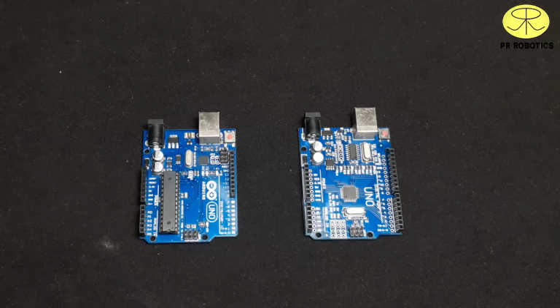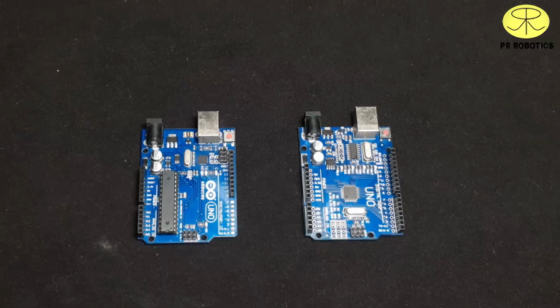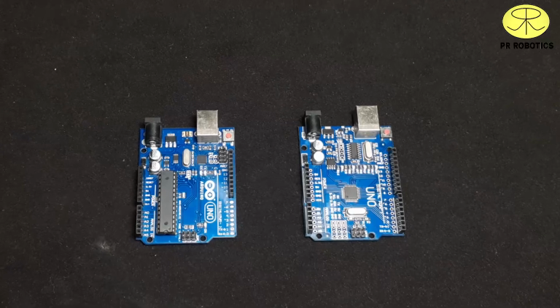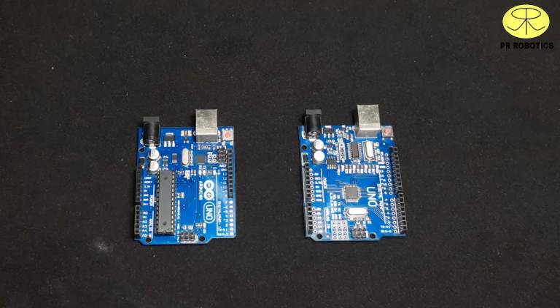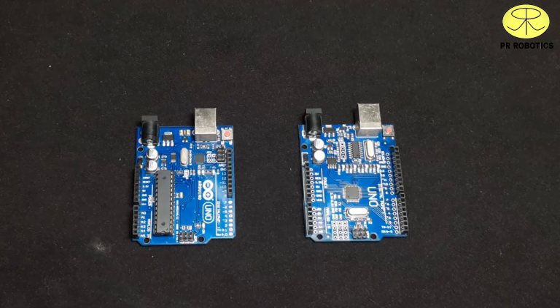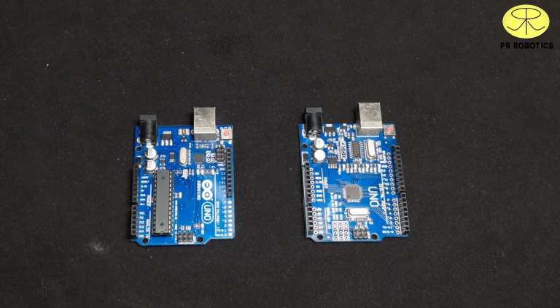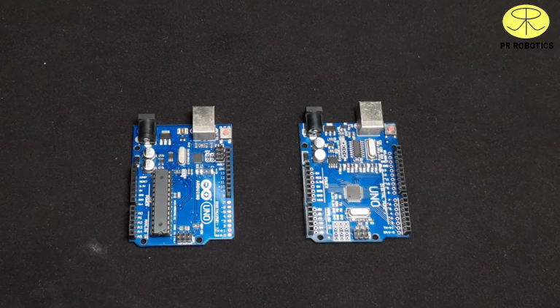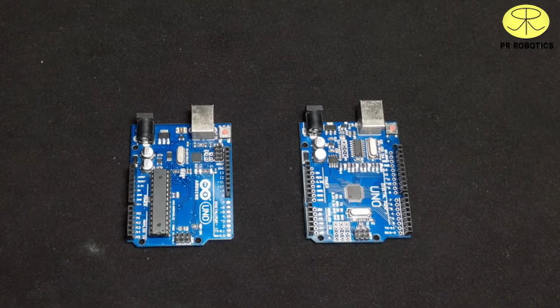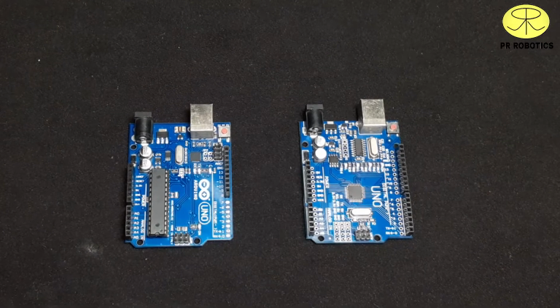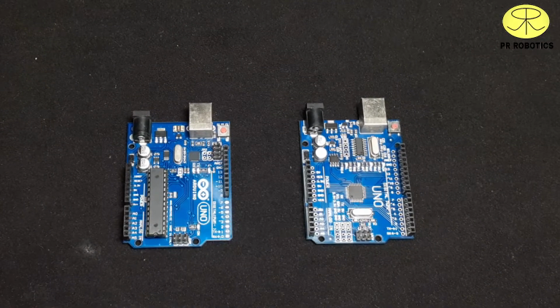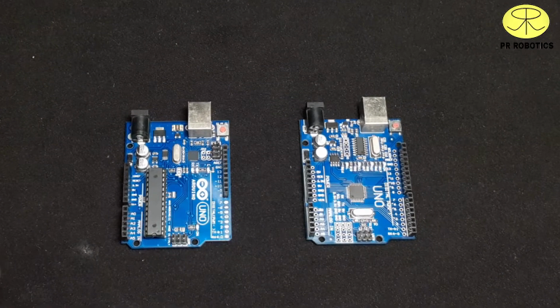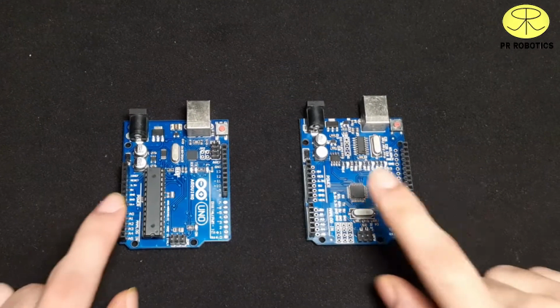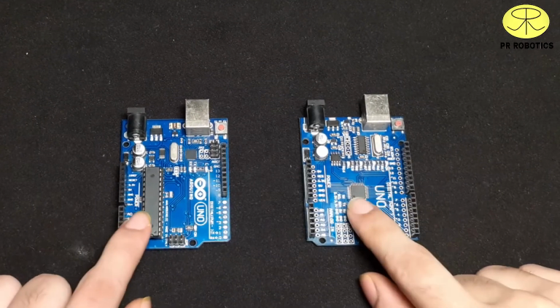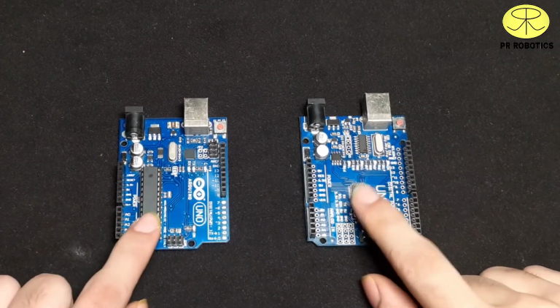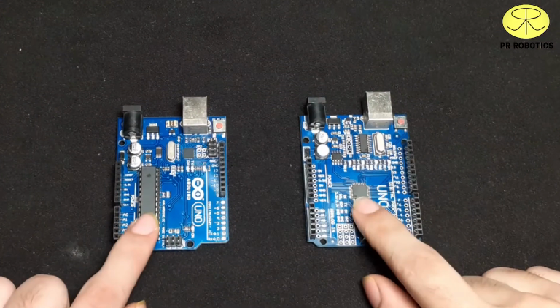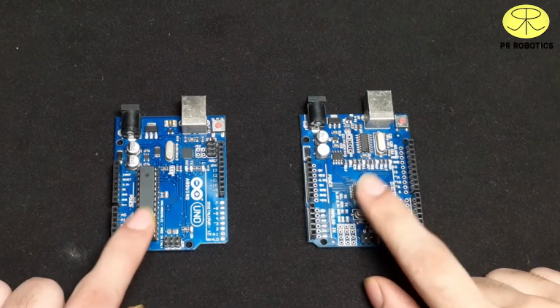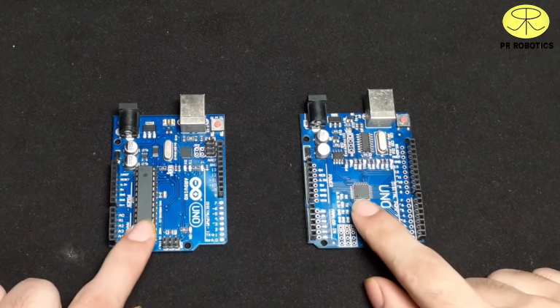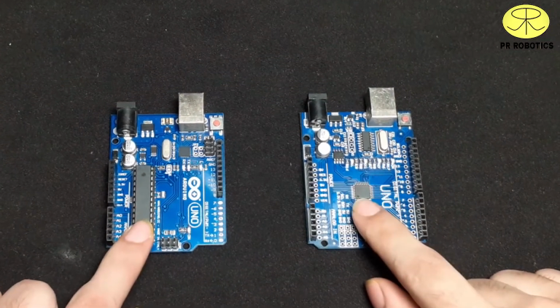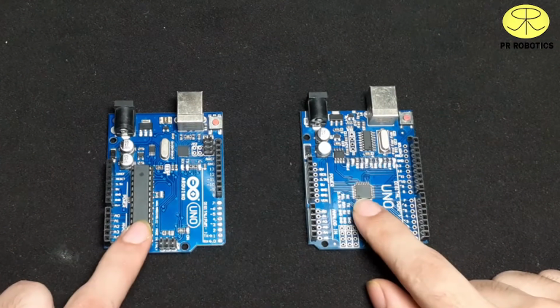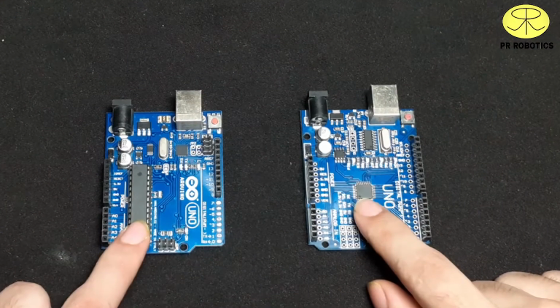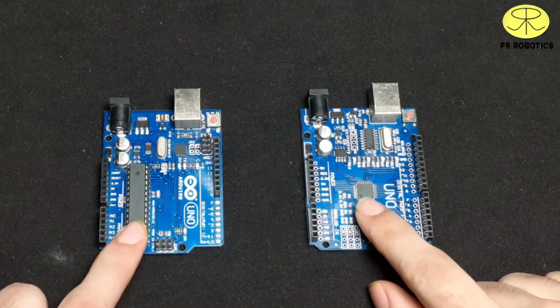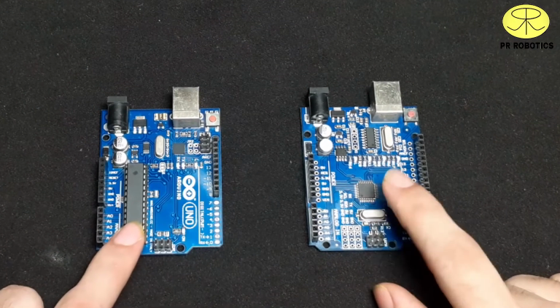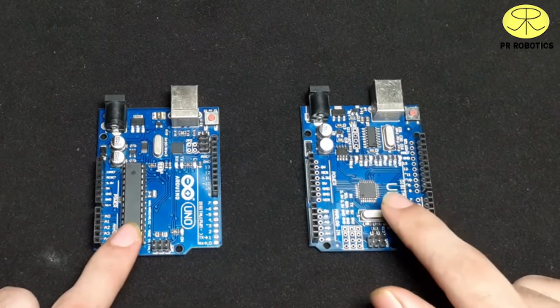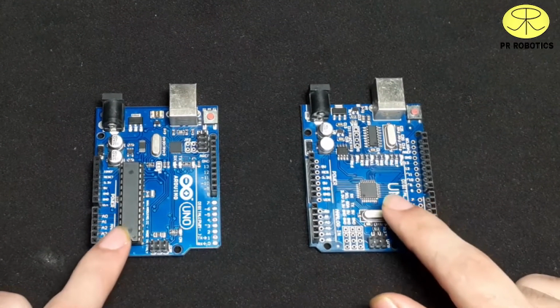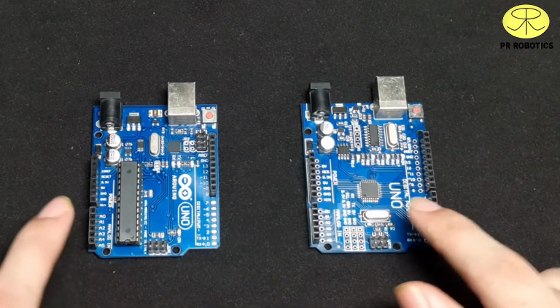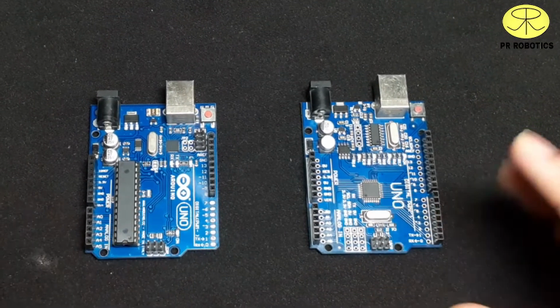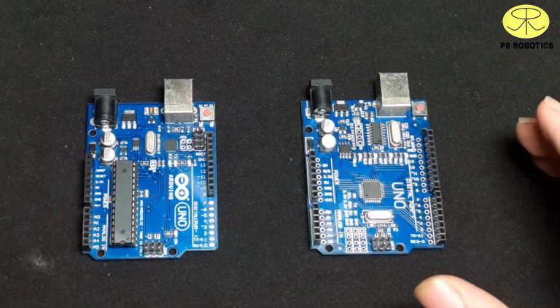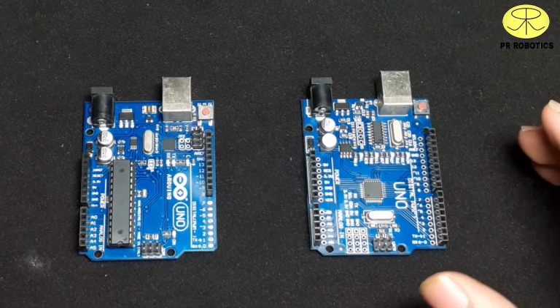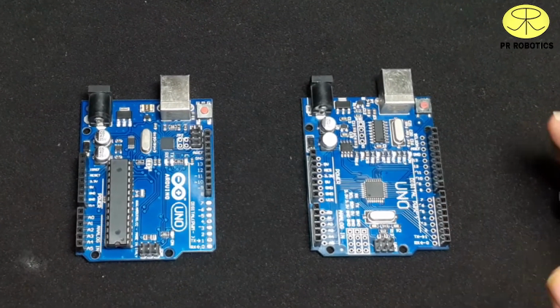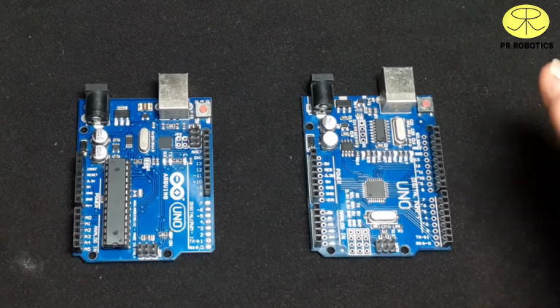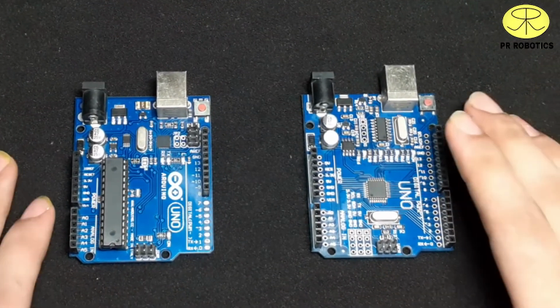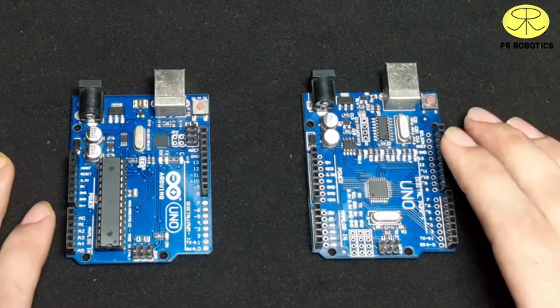In this video we will be talking about these two types of microcontroller, or you can say Arduino Uno, available in the market.